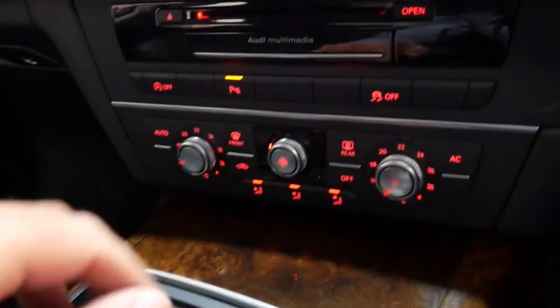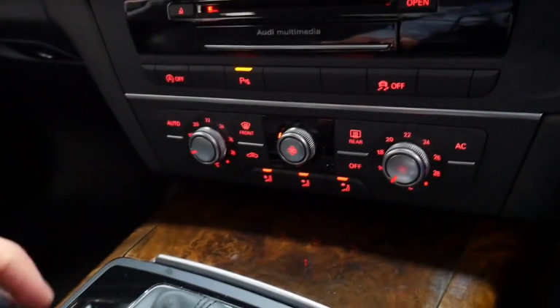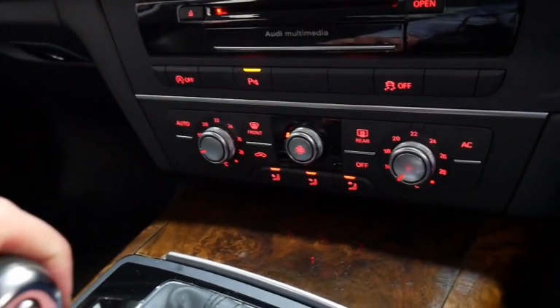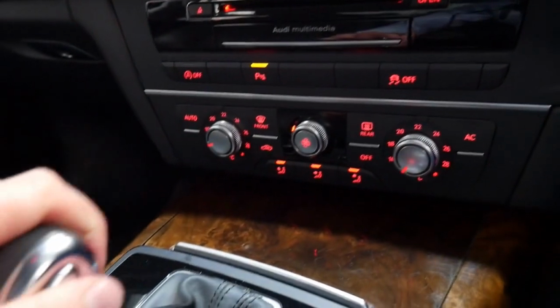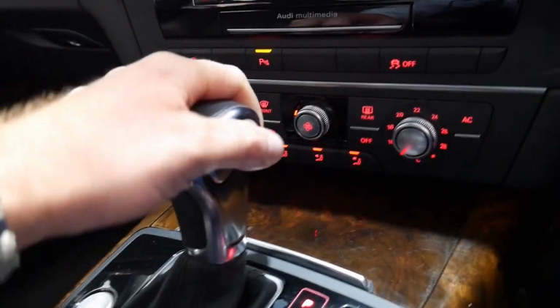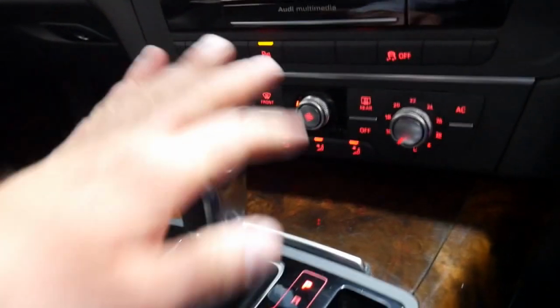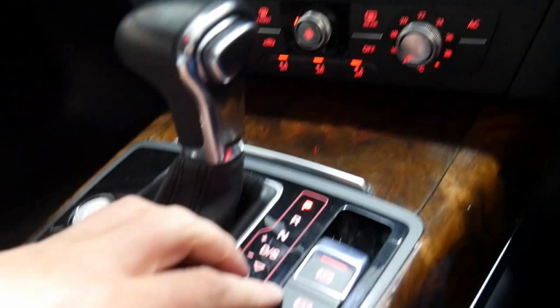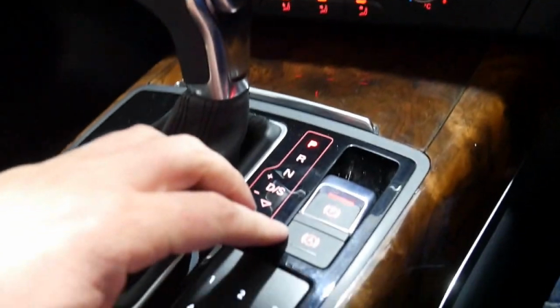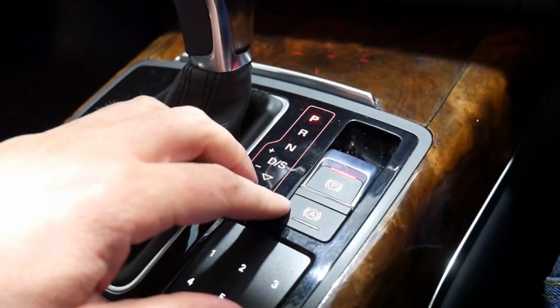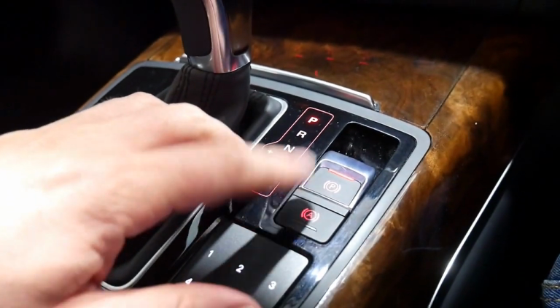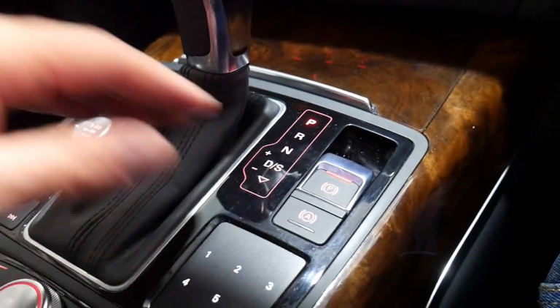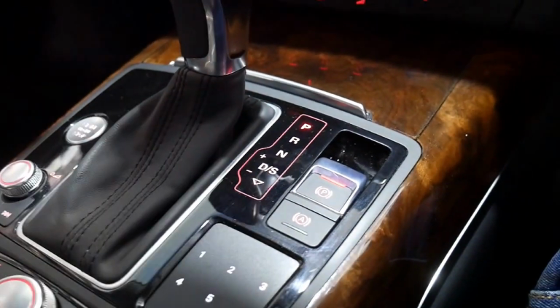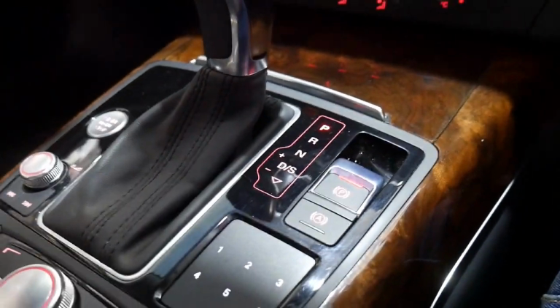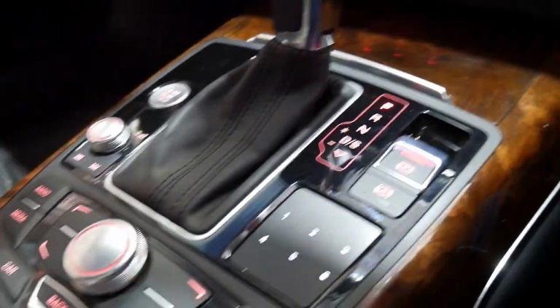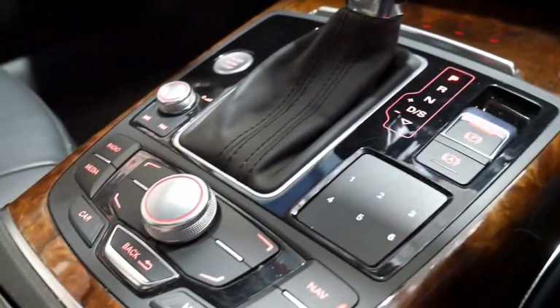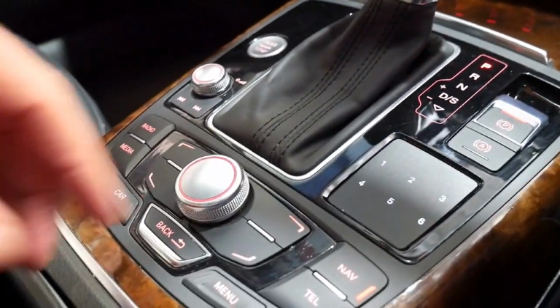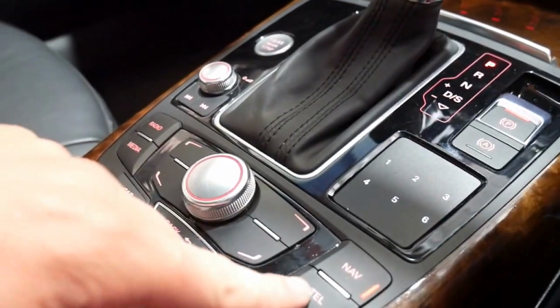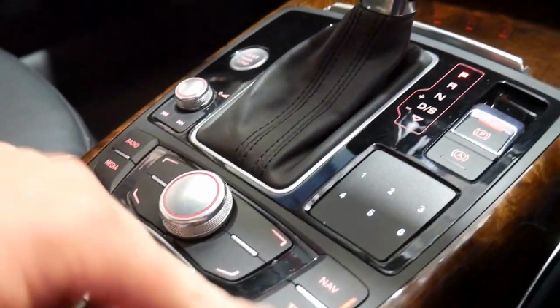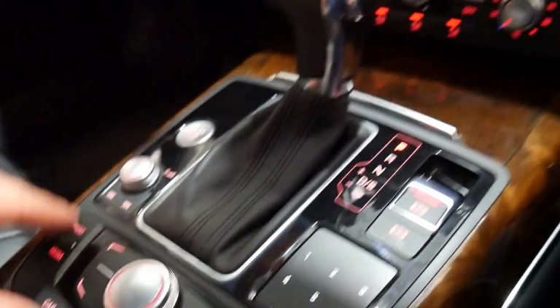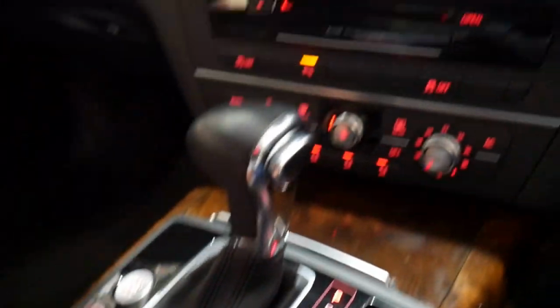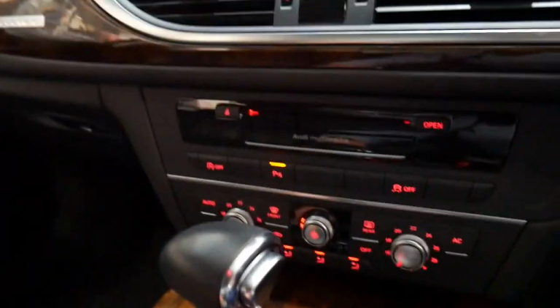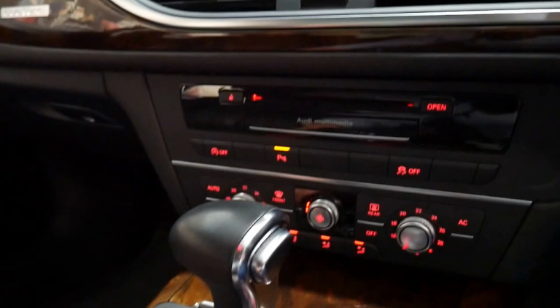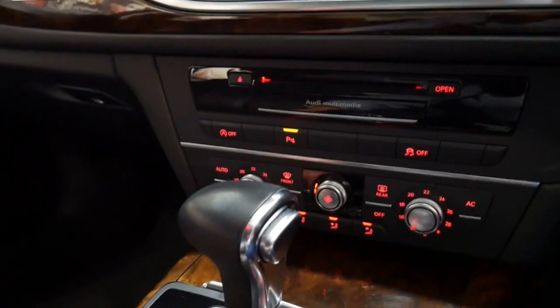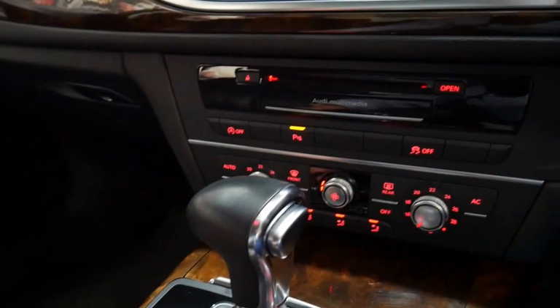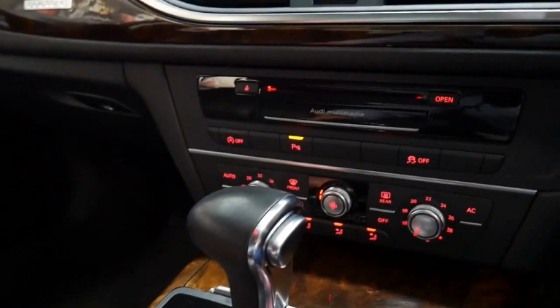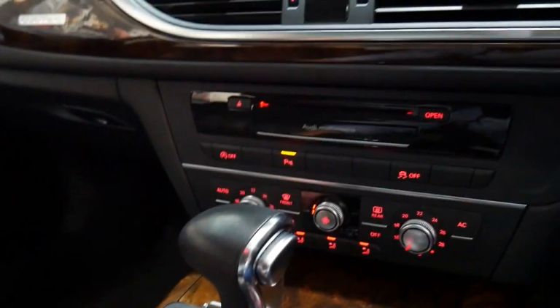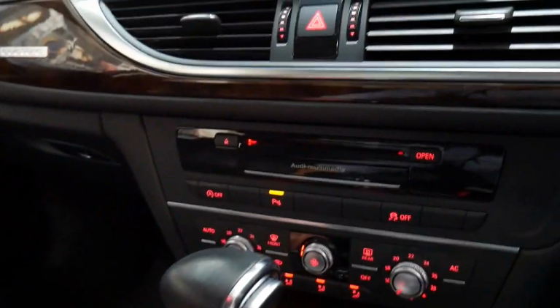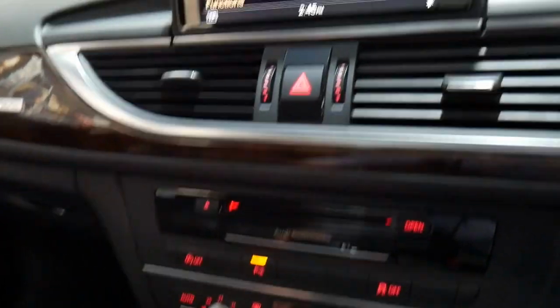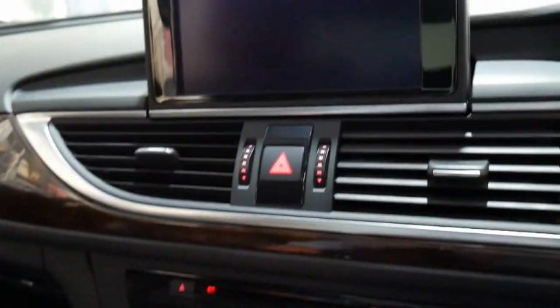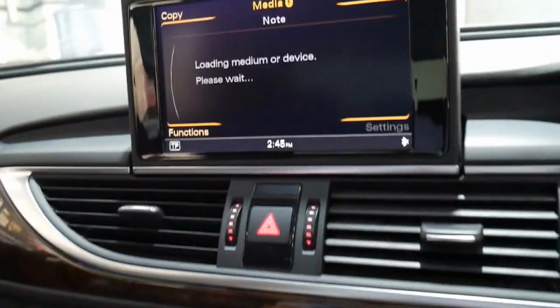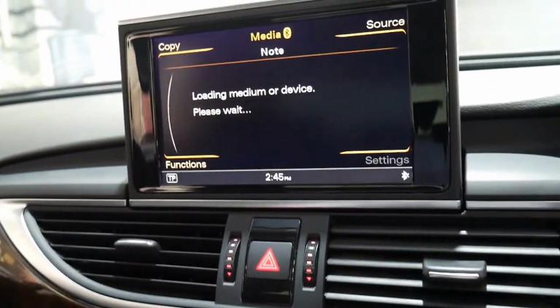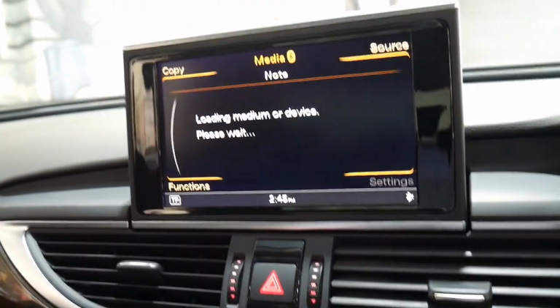You've got your Audi multimedia, dual zone climate control, electric handbrake which you can set to automatic, Bluetooth and Bluetooth streaming, and your media interface. So you've basically got some great options.